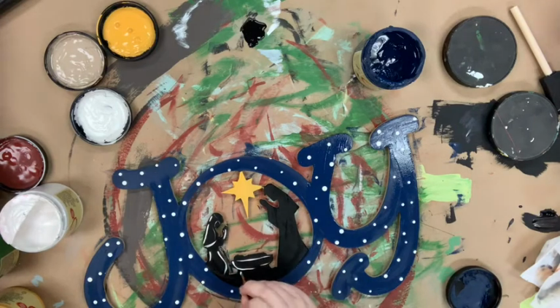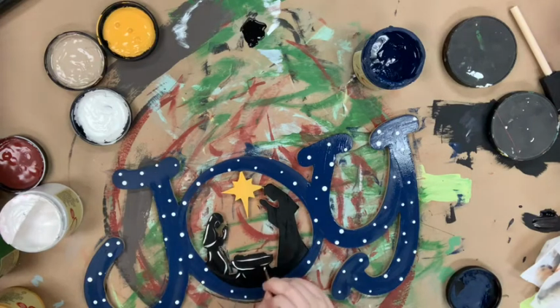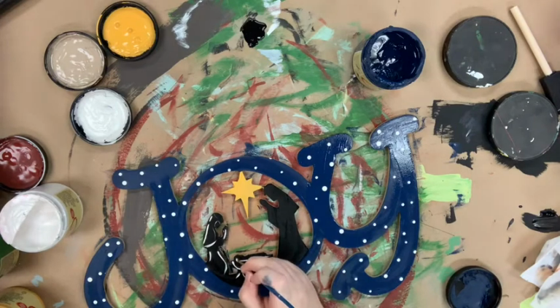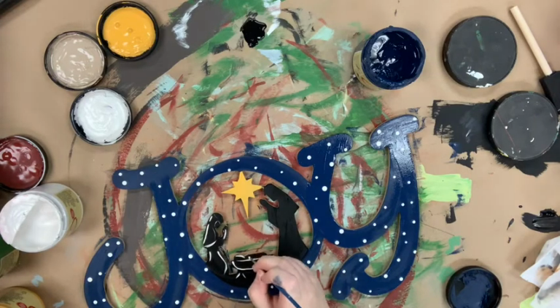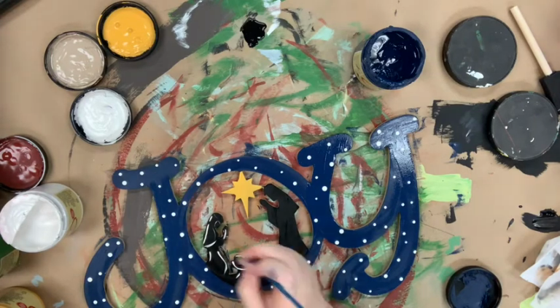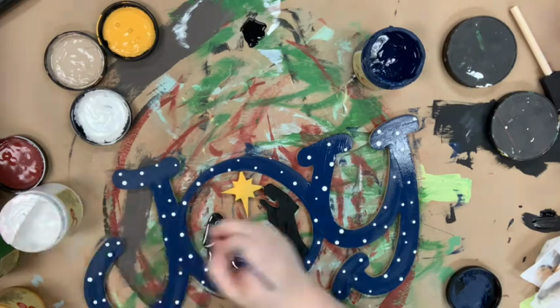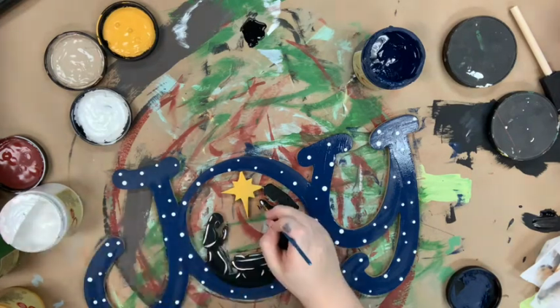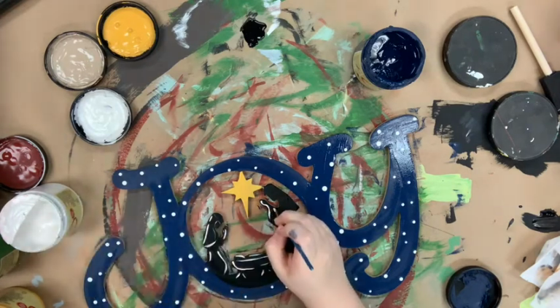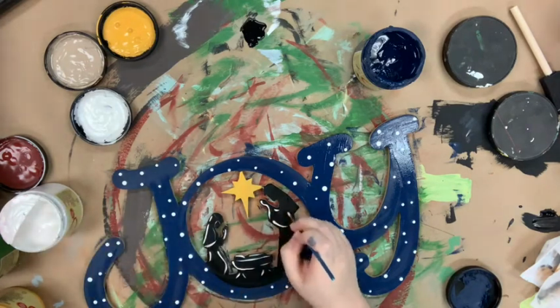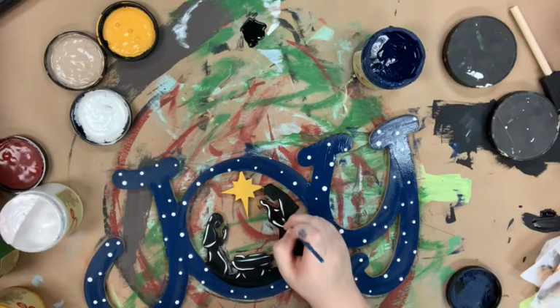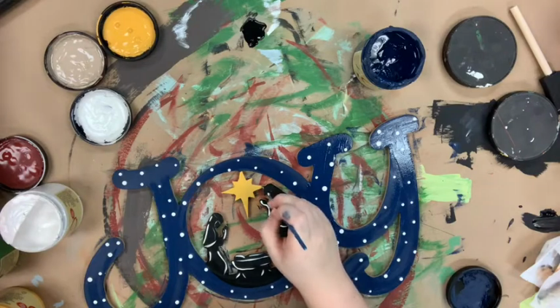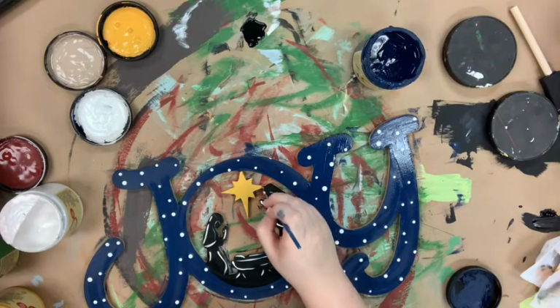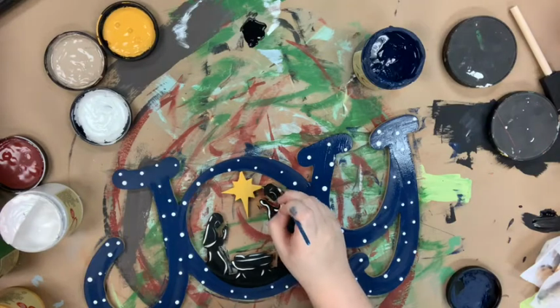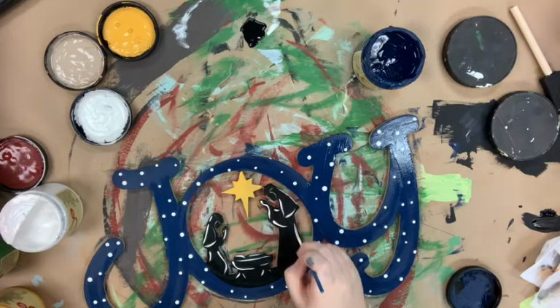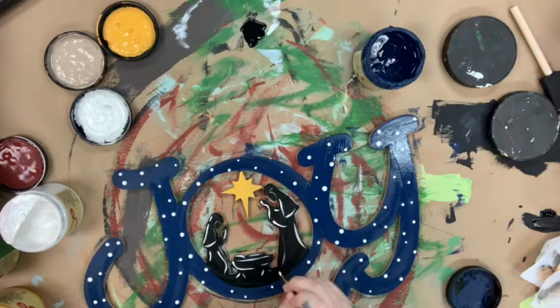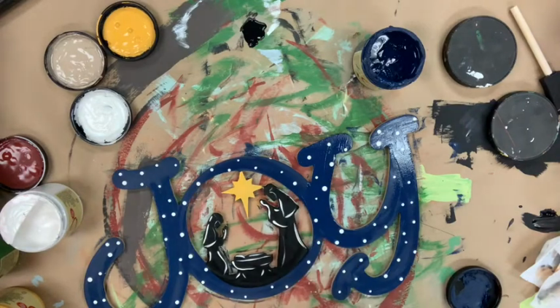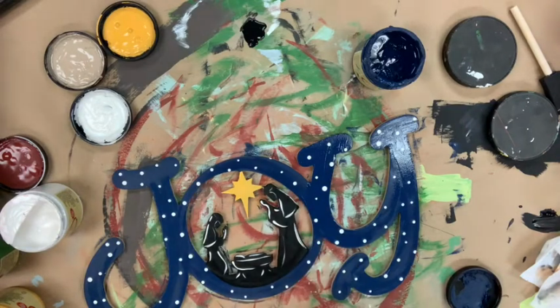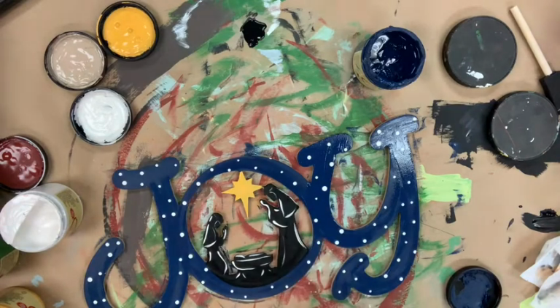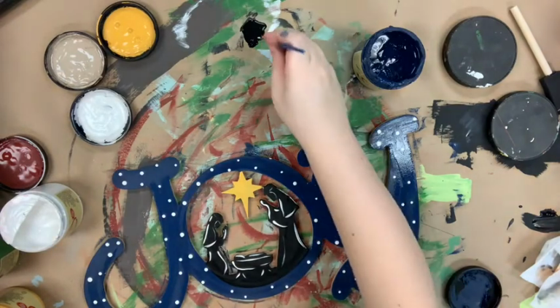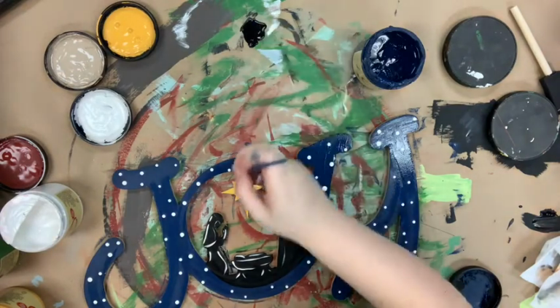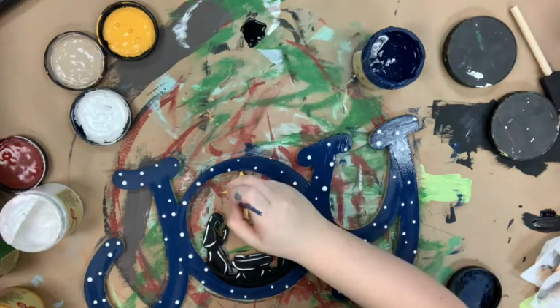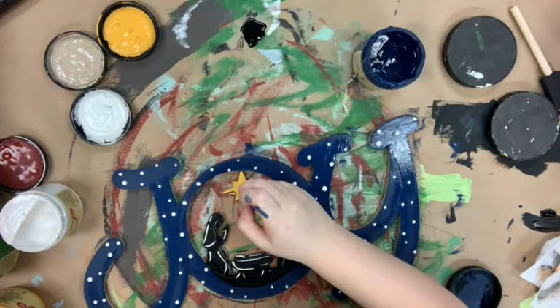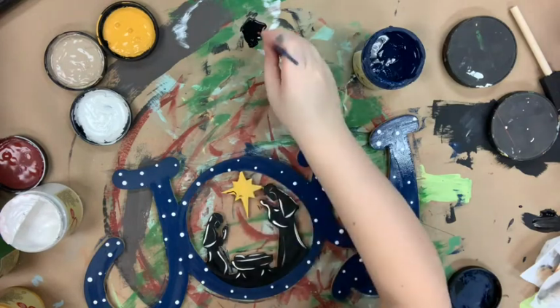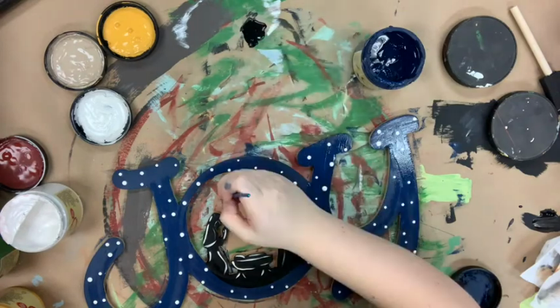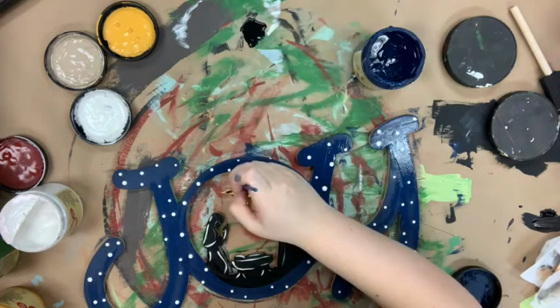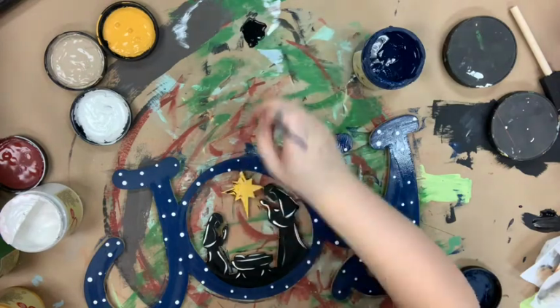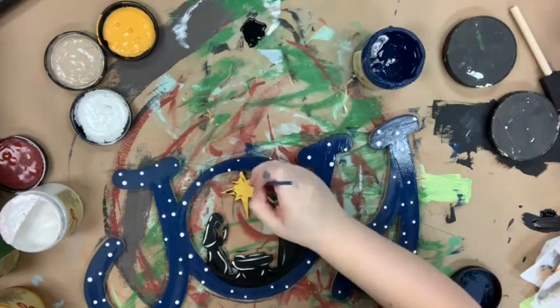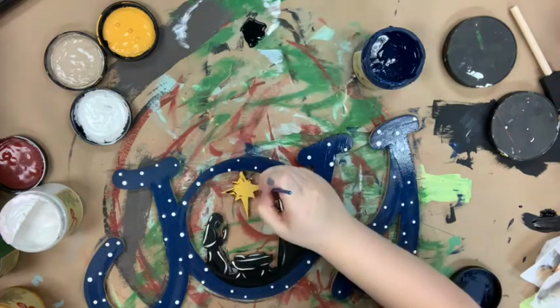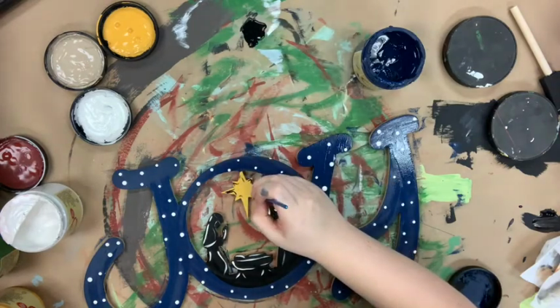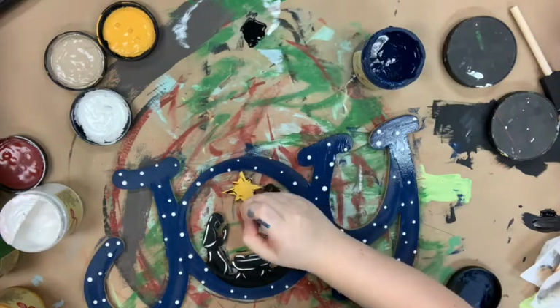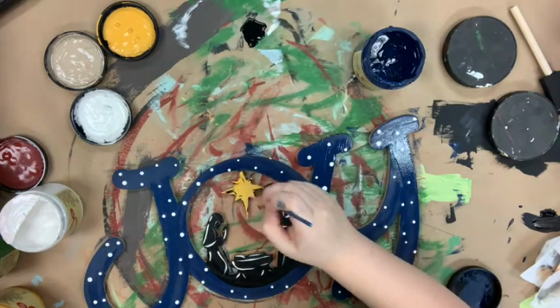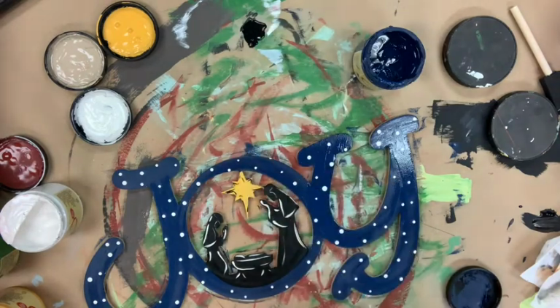They'll get smaller, and then I'm going to go in with the number four round and do some detailing and outlining on my Mary and Joseph, and then I'll do the same thing on my star but with black — and that's literally it. It's so easy.